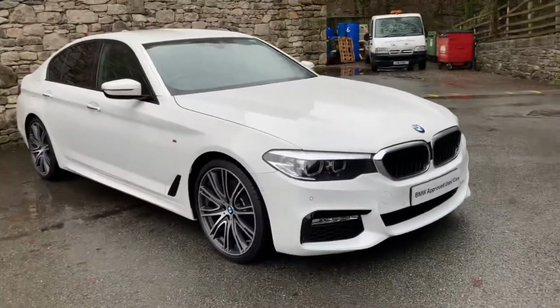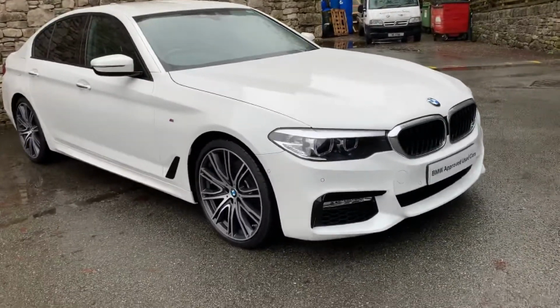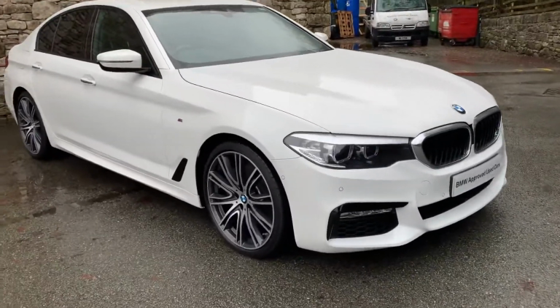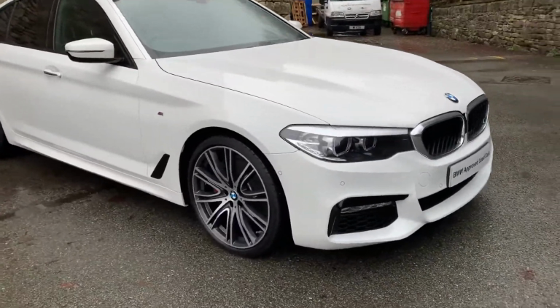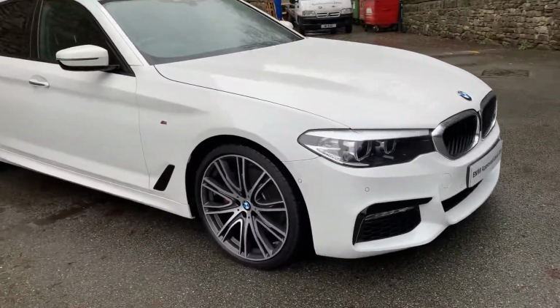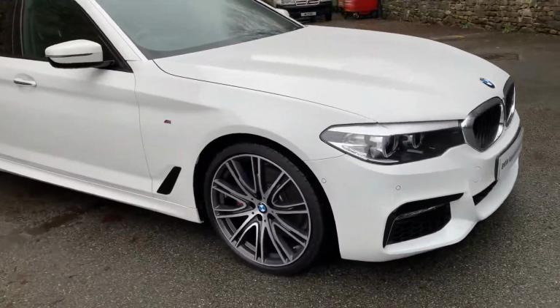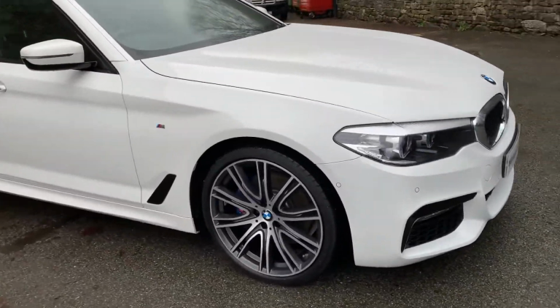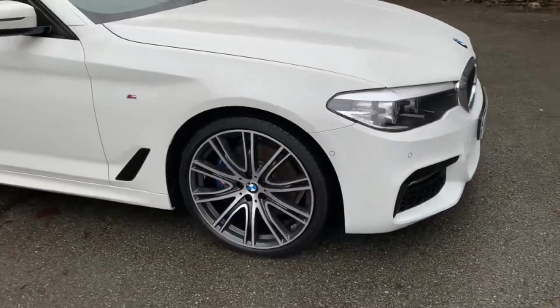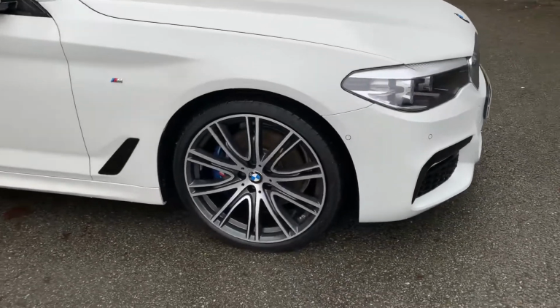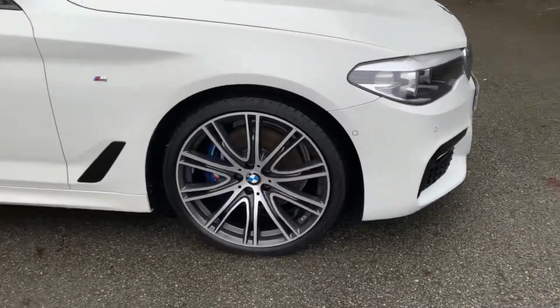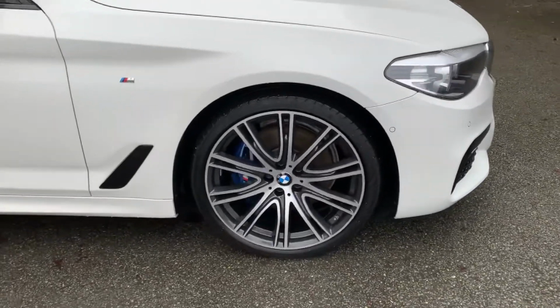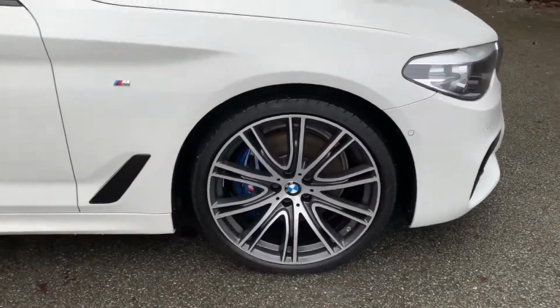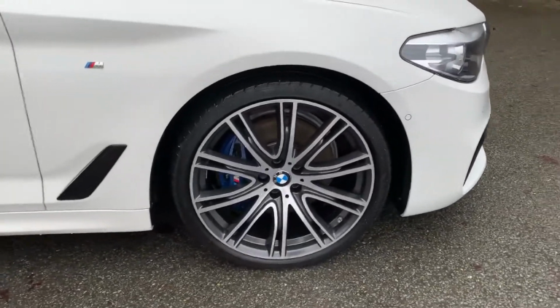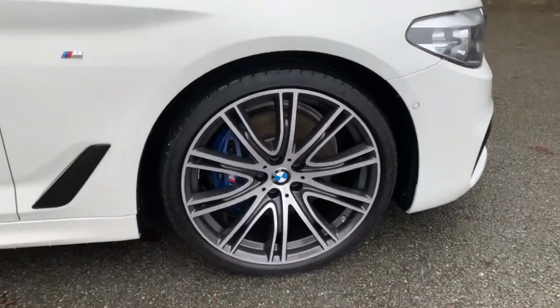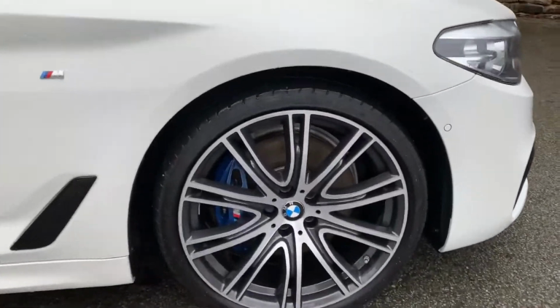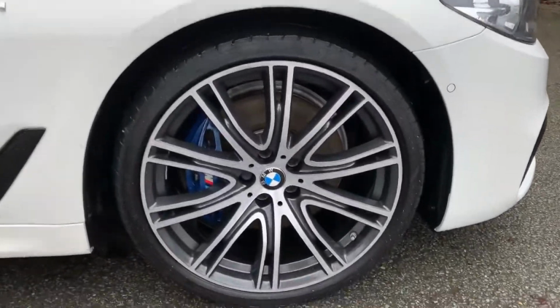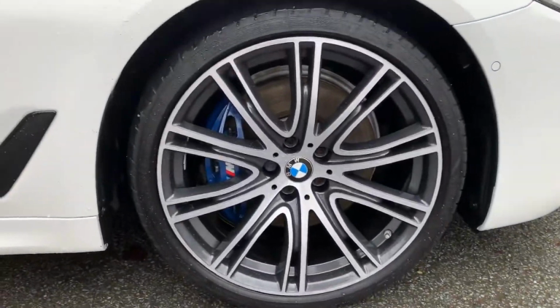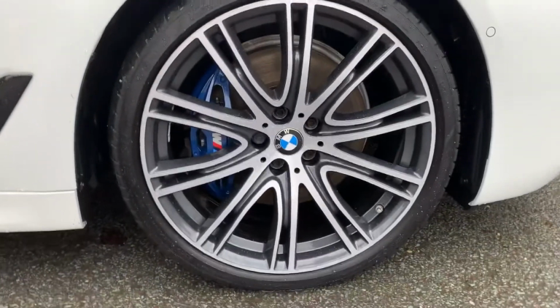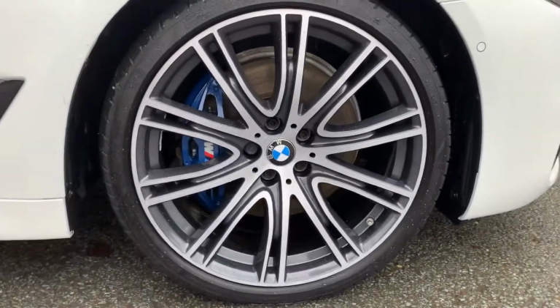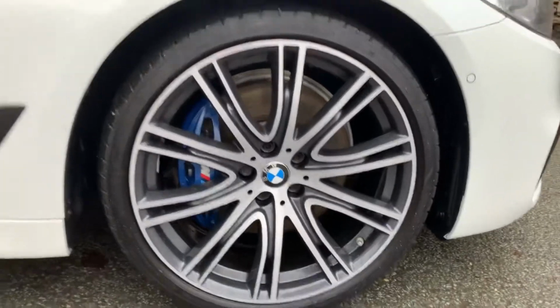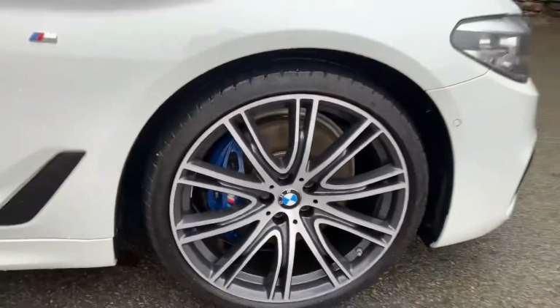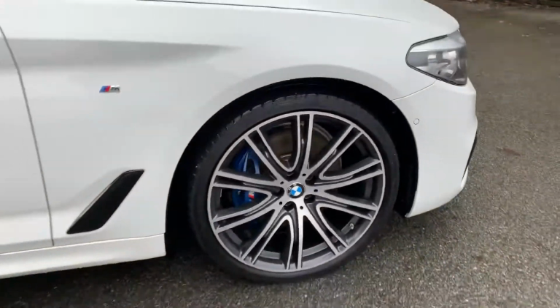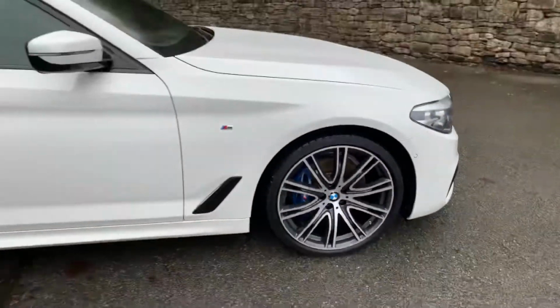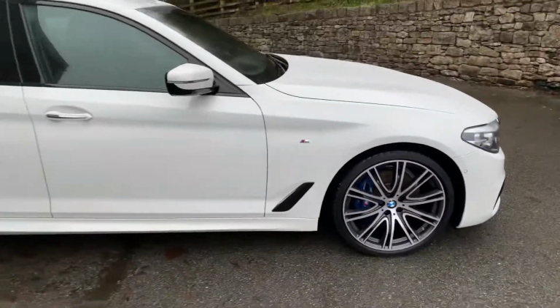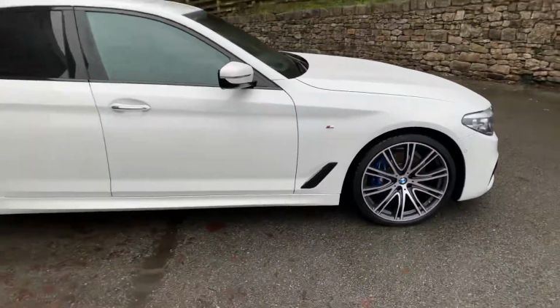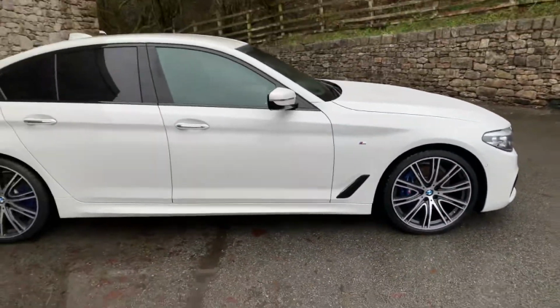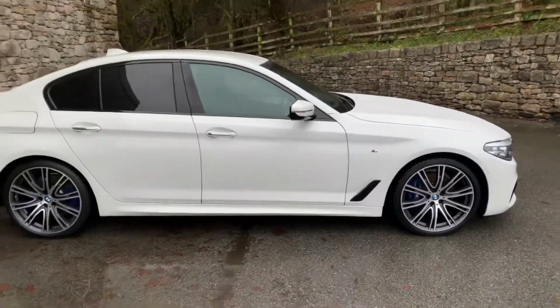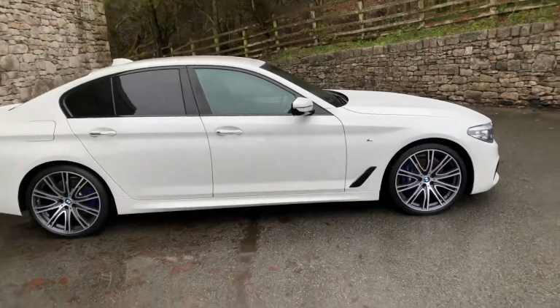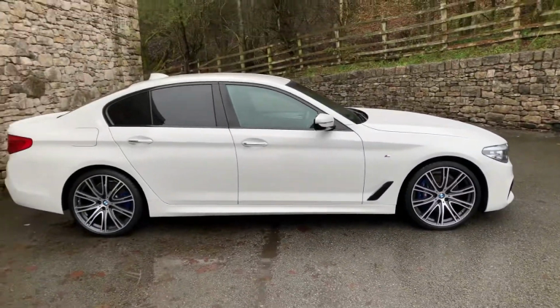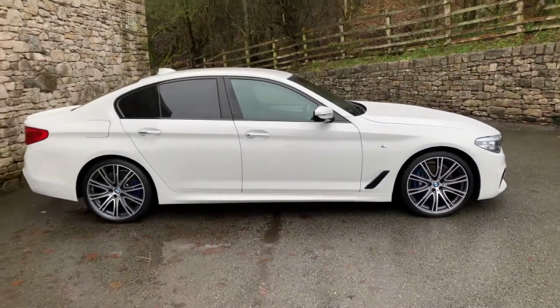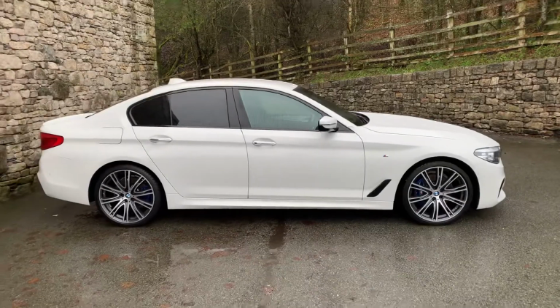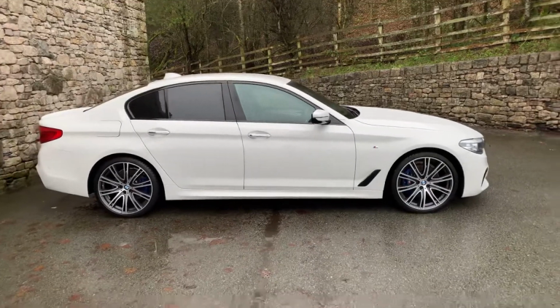It's a really high spec car with loads of options. You can see the big 20-inch wheels and the M Sport brakes behind them. It's a really good looking car, and you've got privacy glass at the back as well.